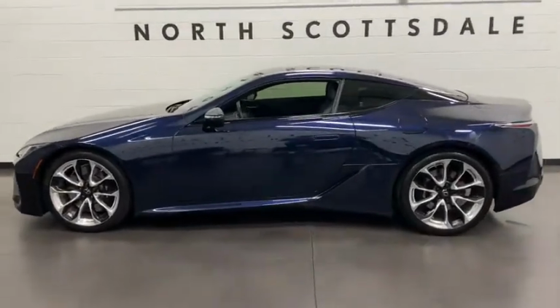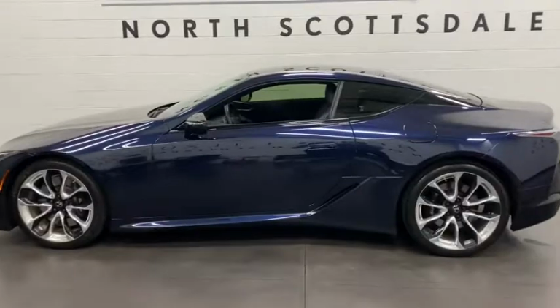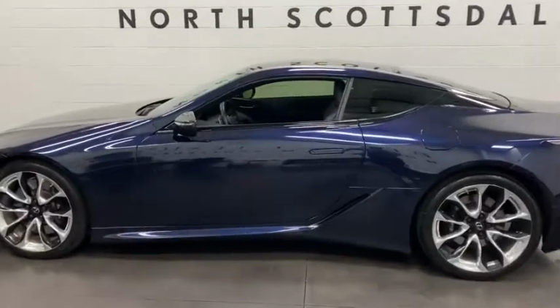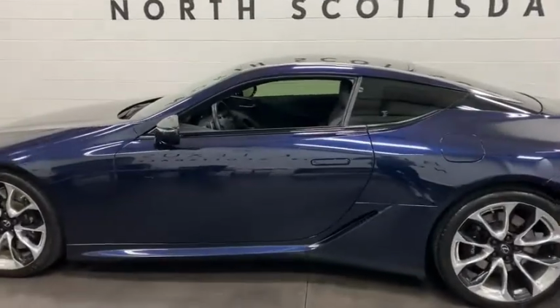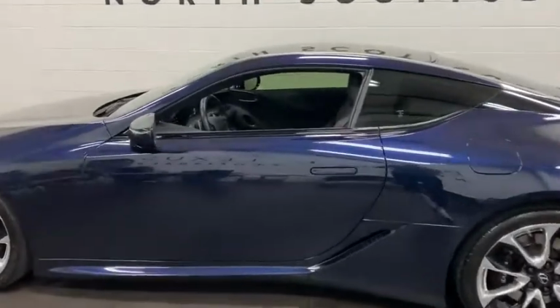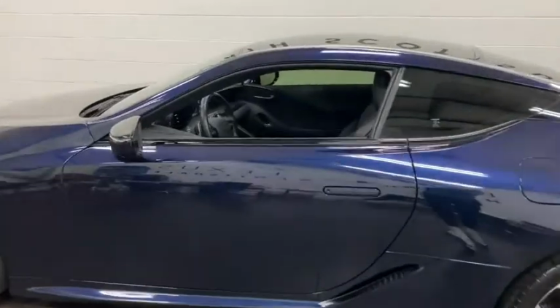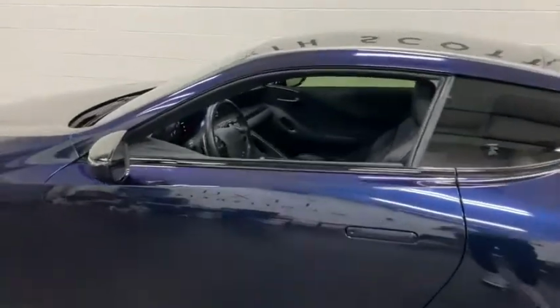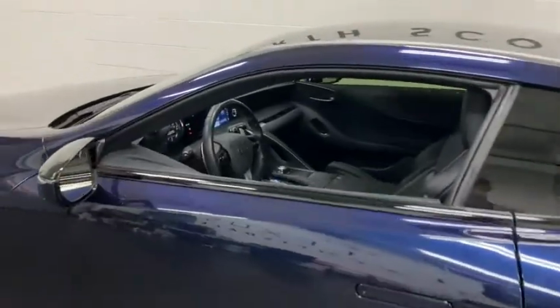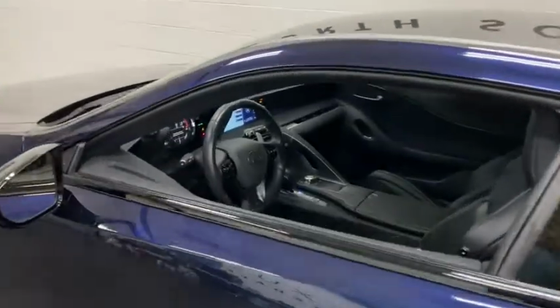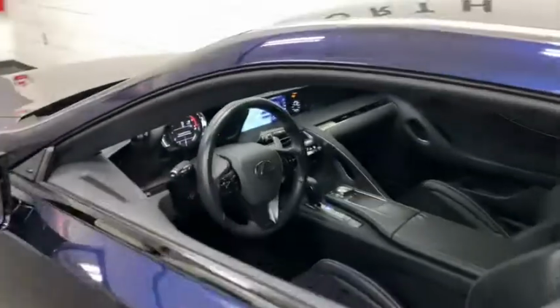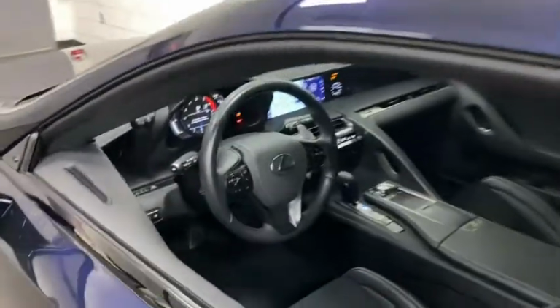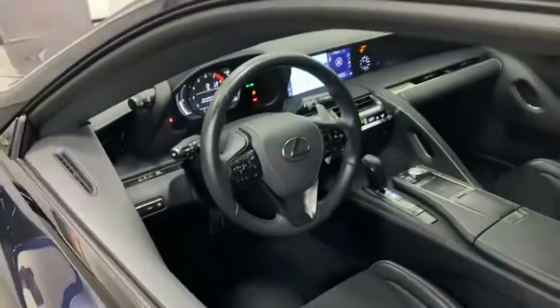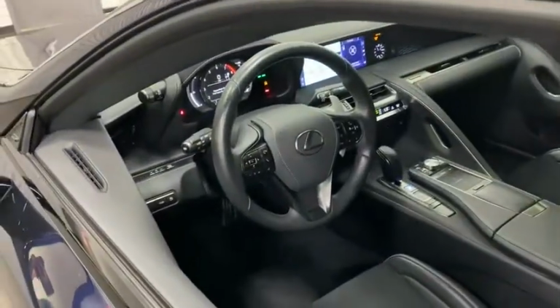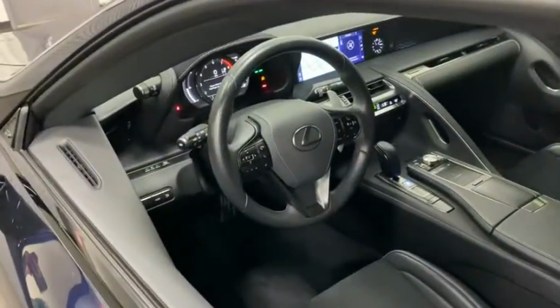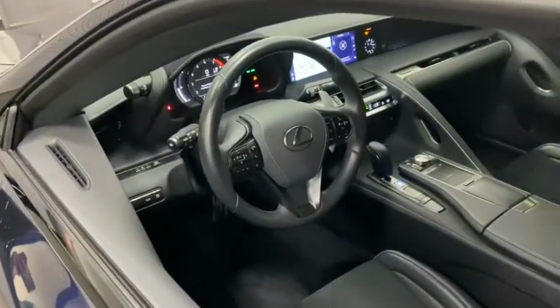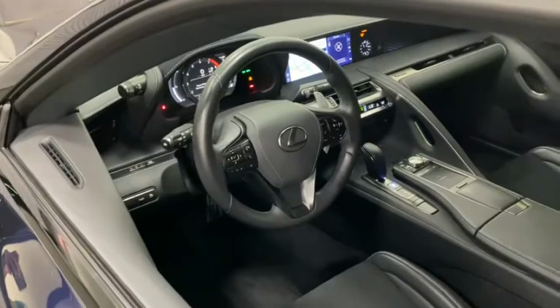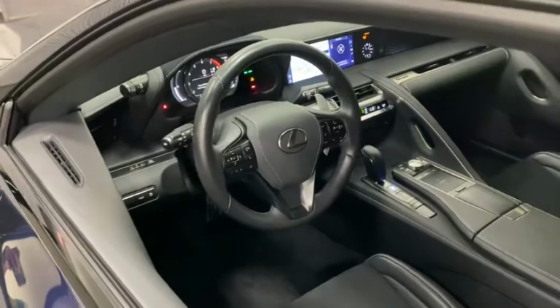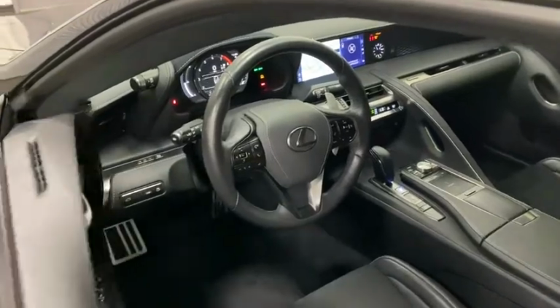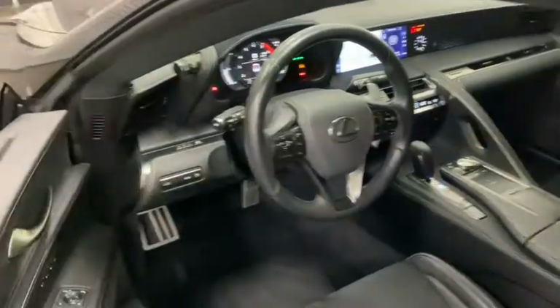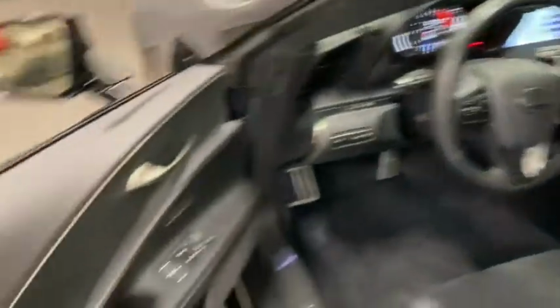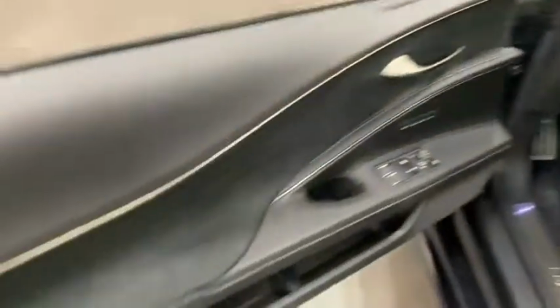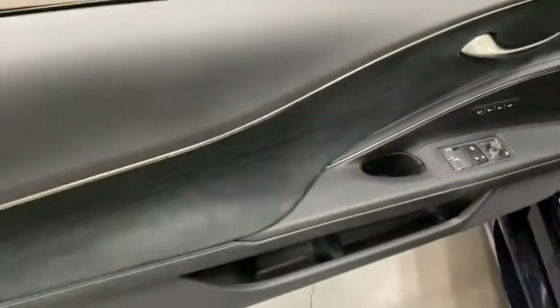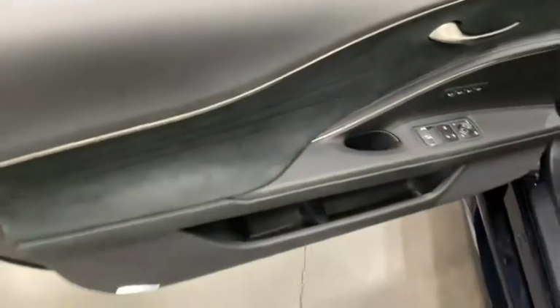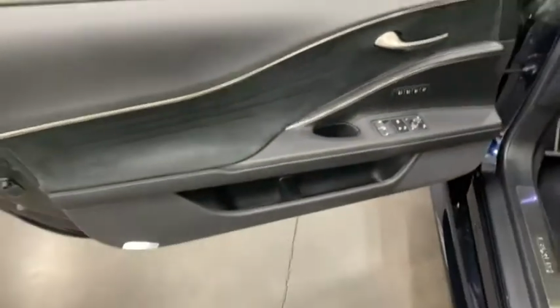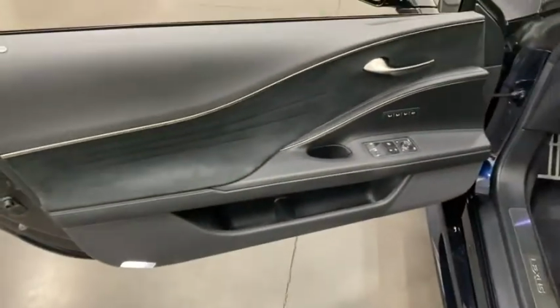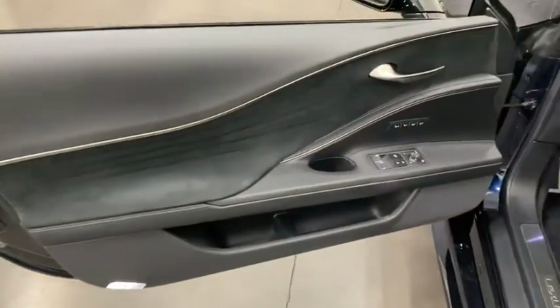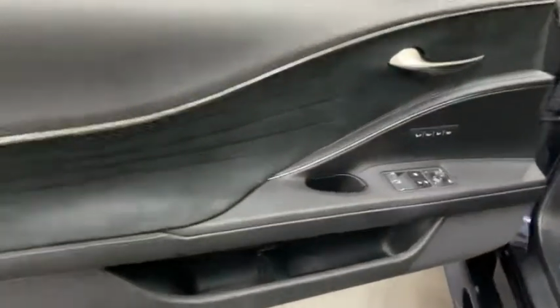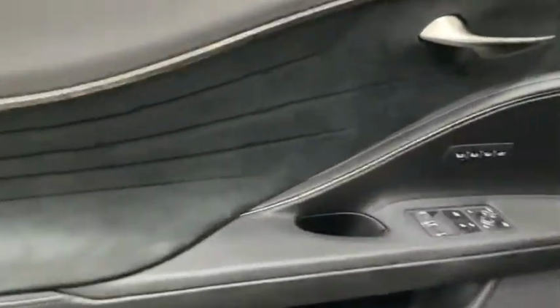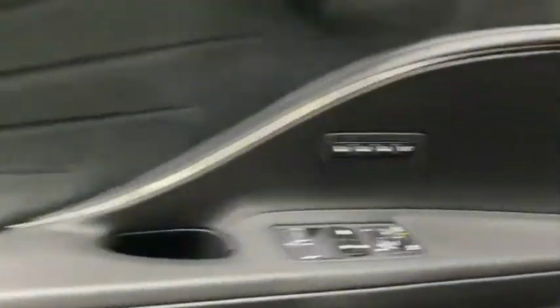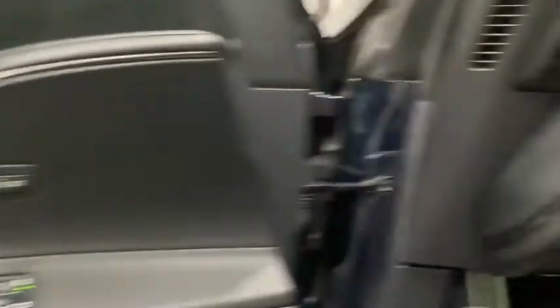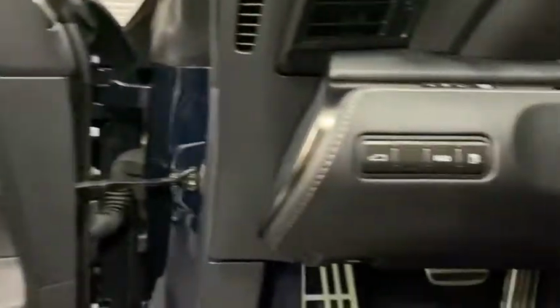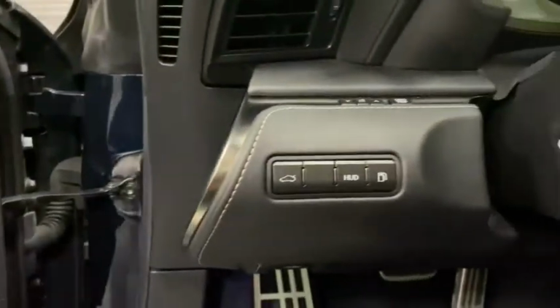Connect with every drive in this exotically expressive LC. From its thrilling performance to its sumptuous interior and suite of desirable amenities, this athletic and alluring luxury sport coupe captures the imagination.